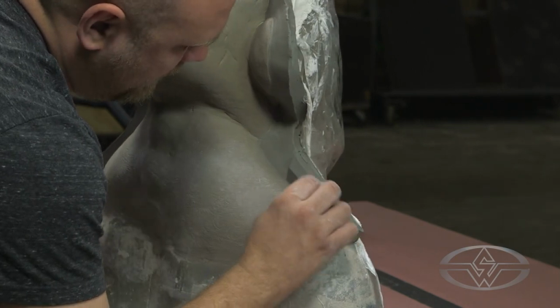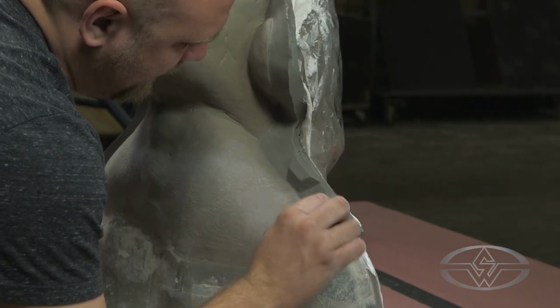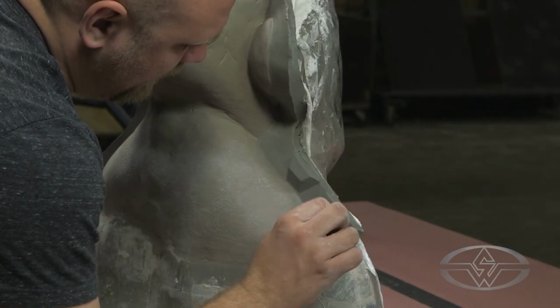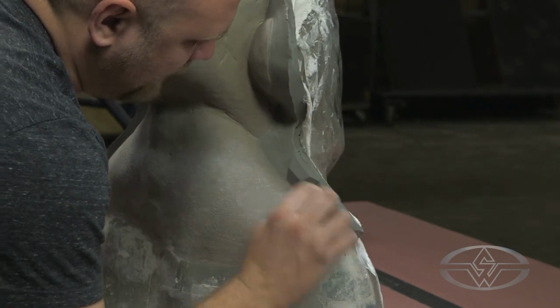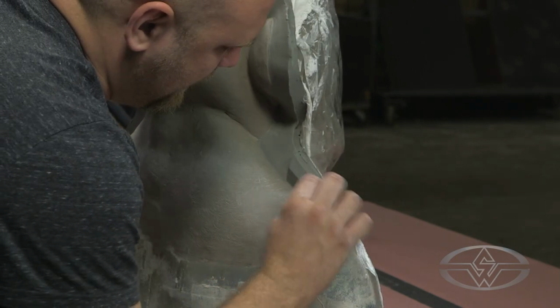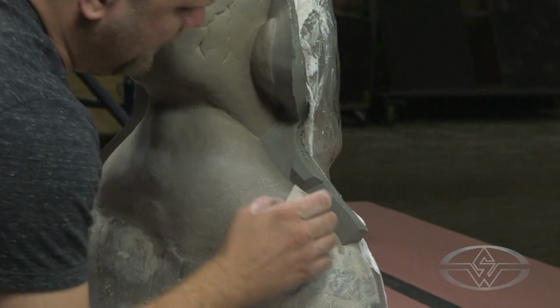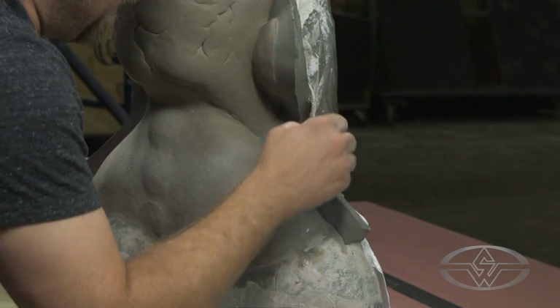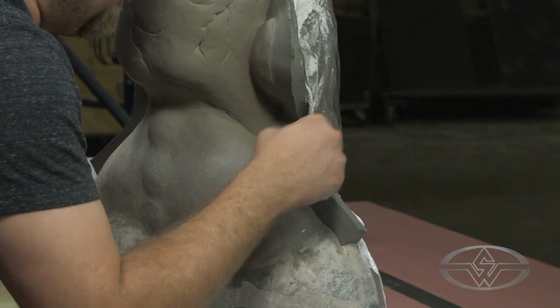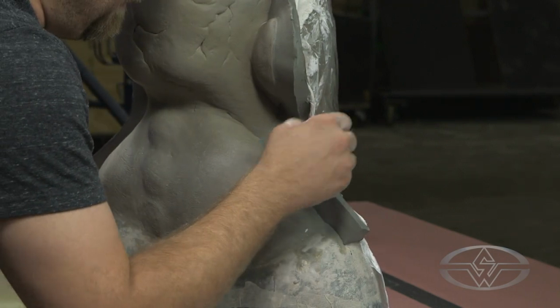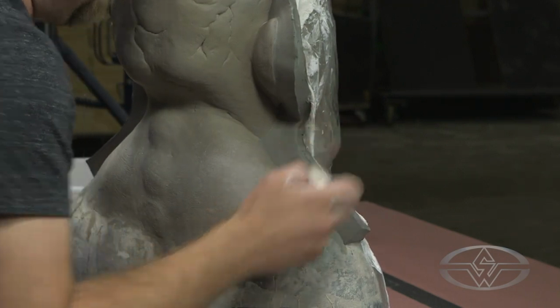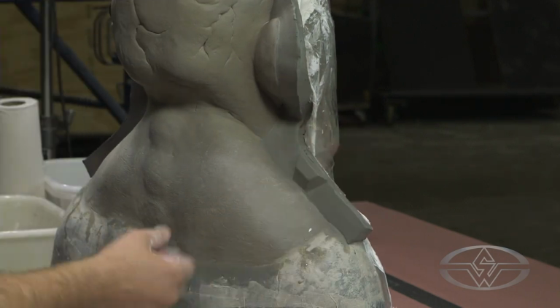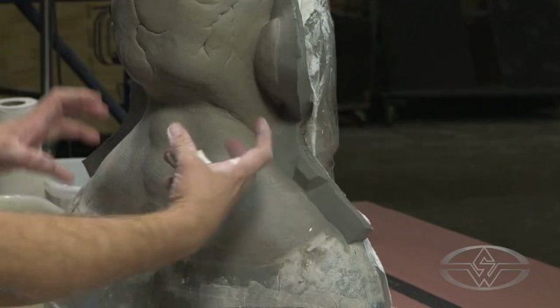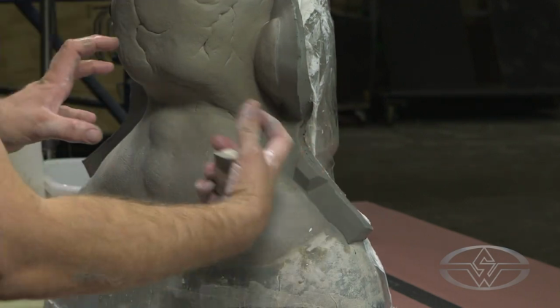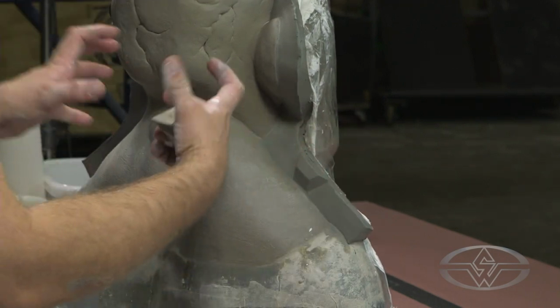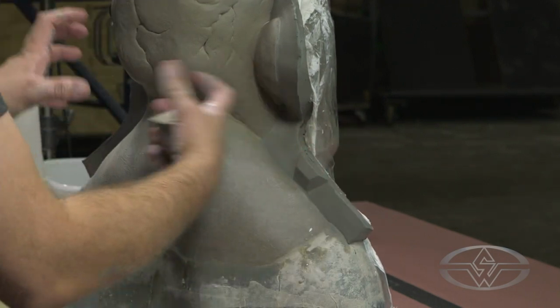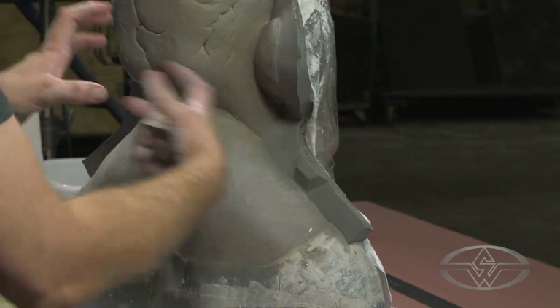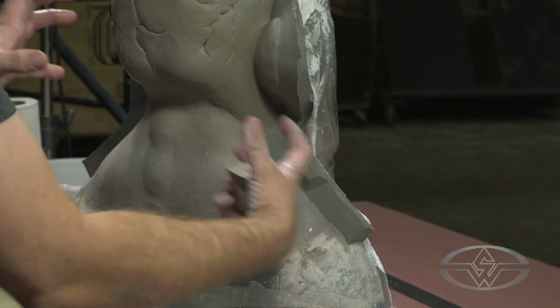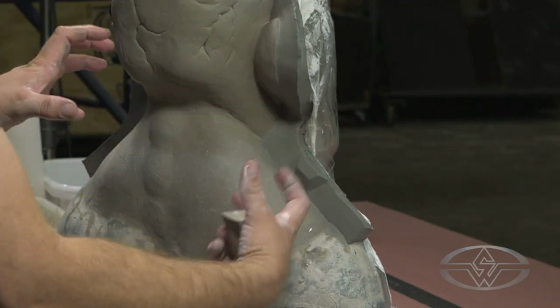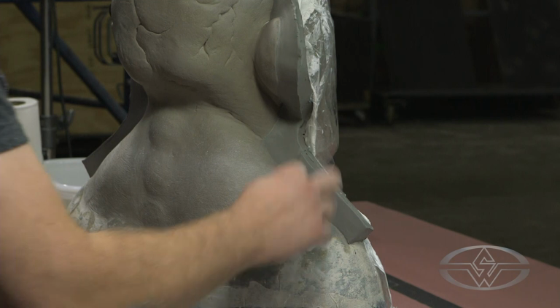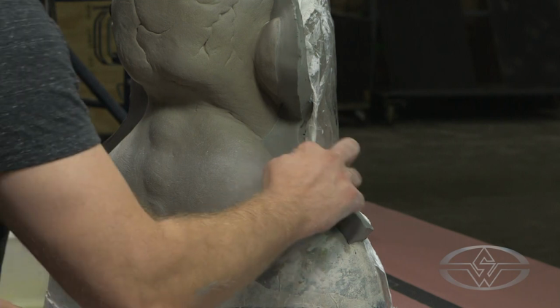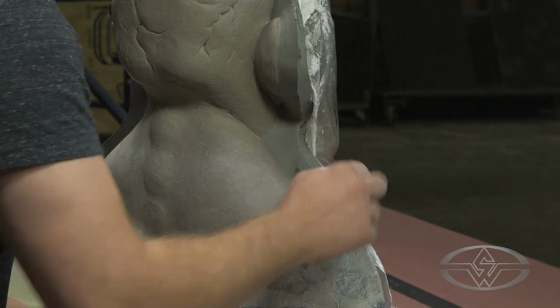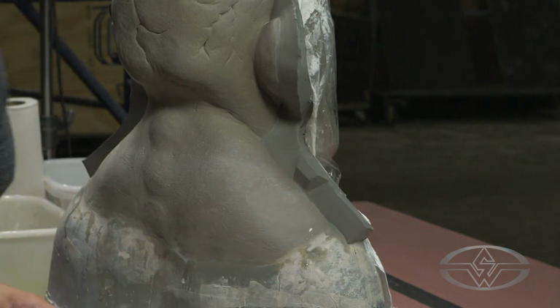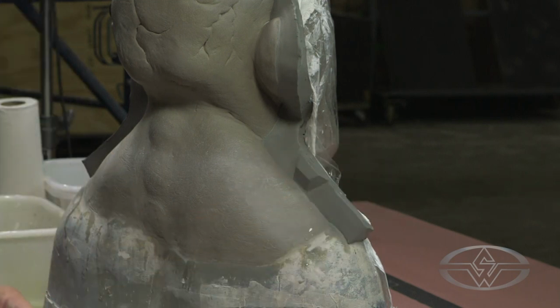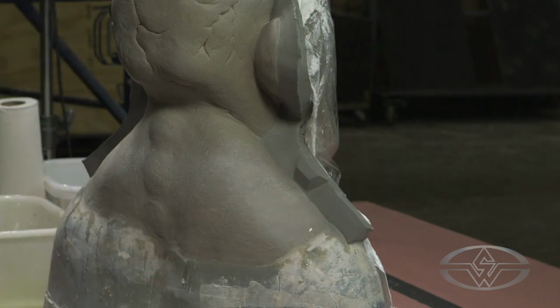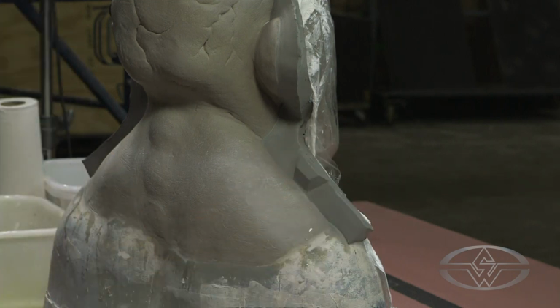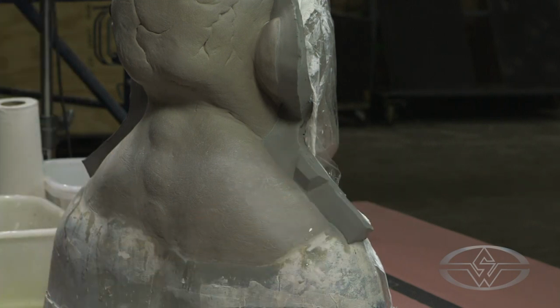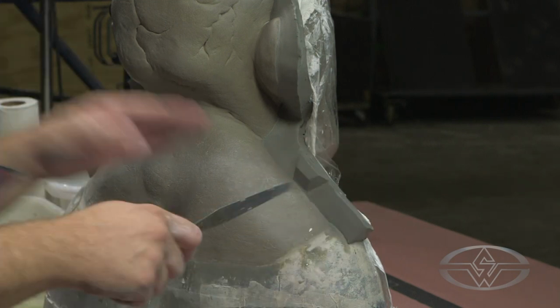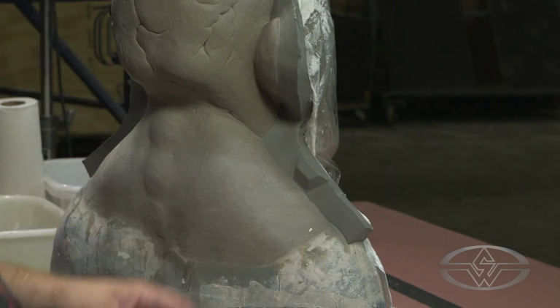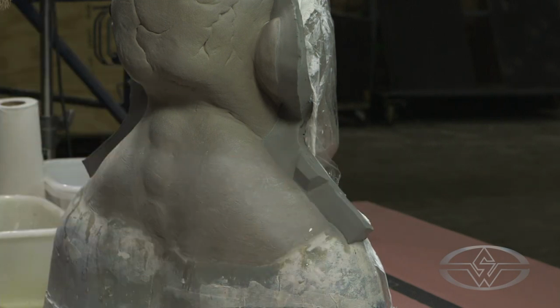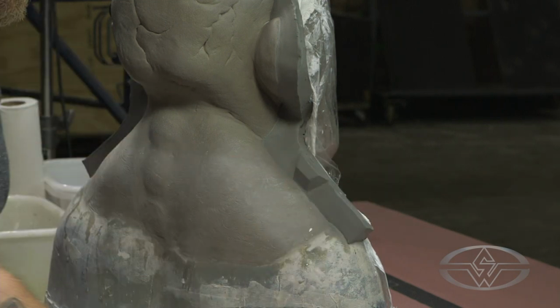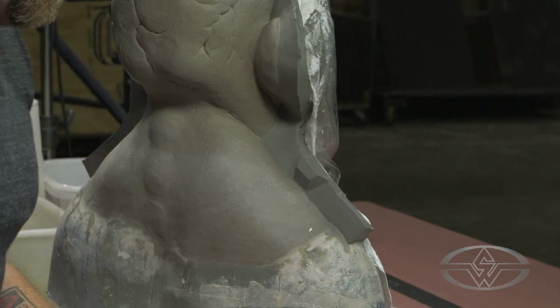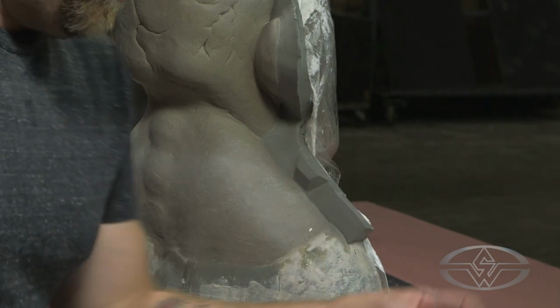The reason you cut those edges at an angle is because that angle makes sure that these mold walls don't lock into themselves. If you did square keys, they're probably going to break.